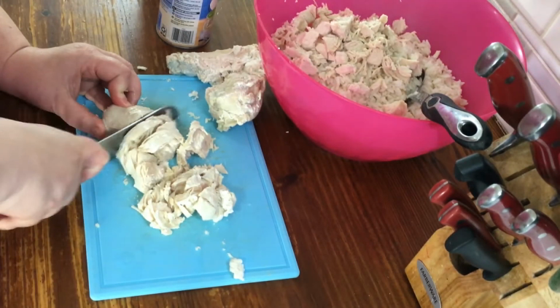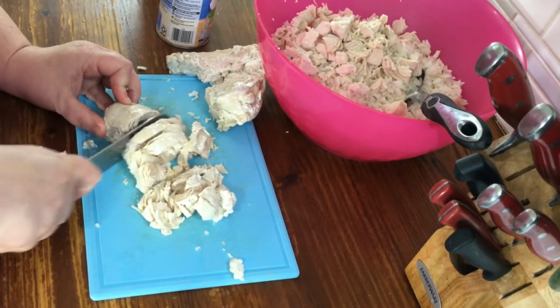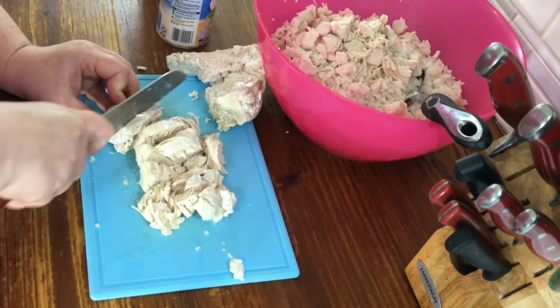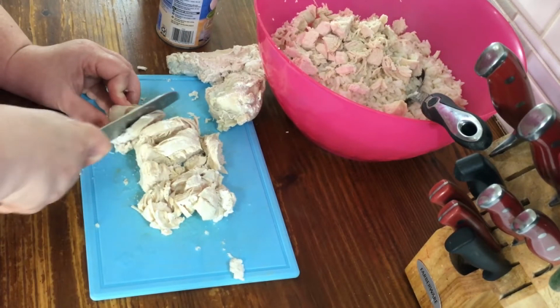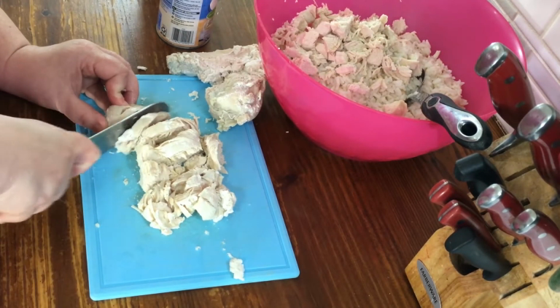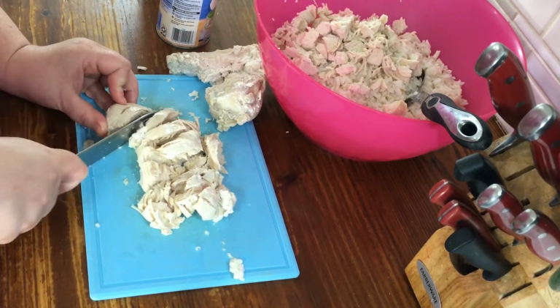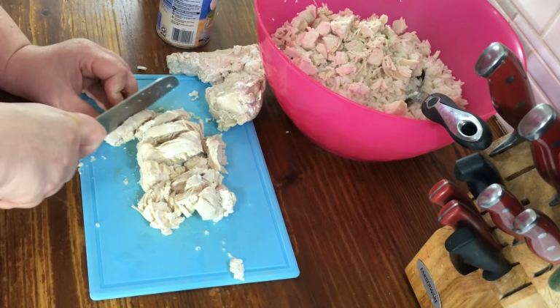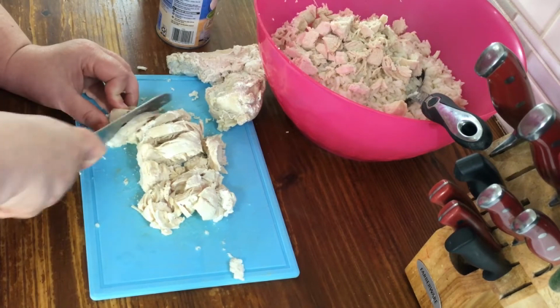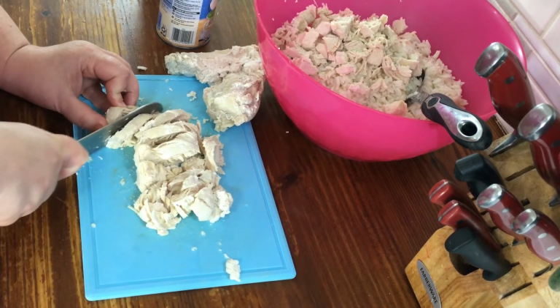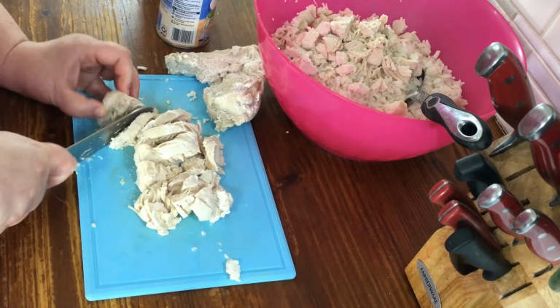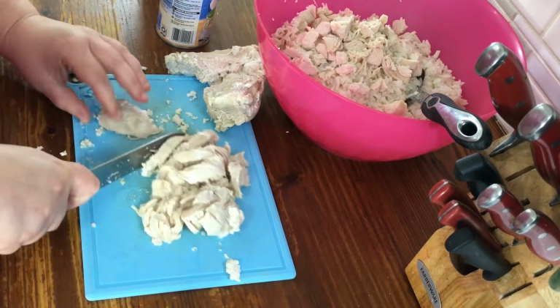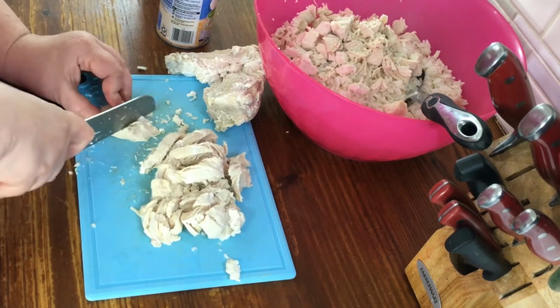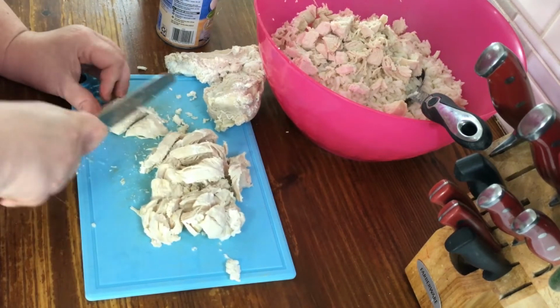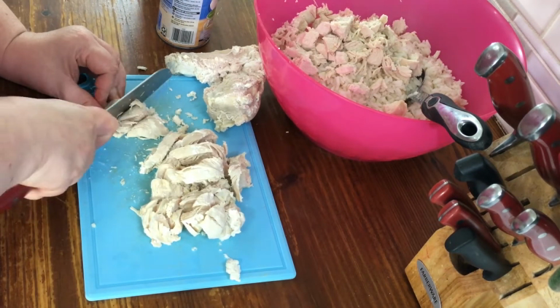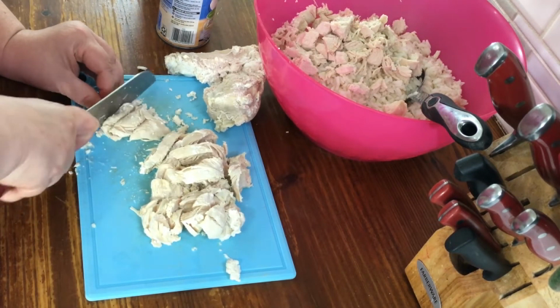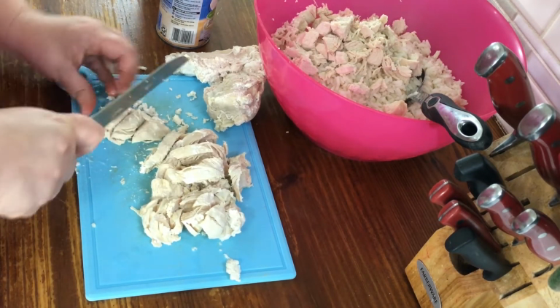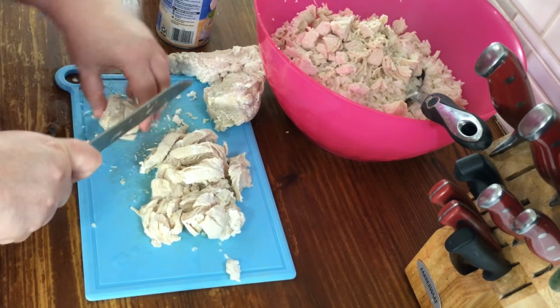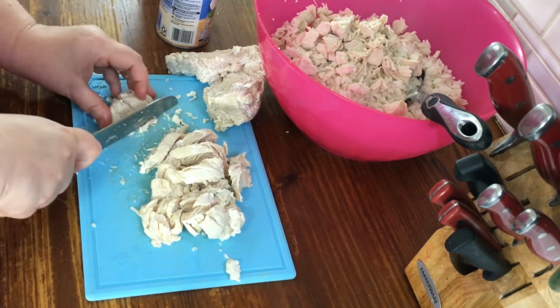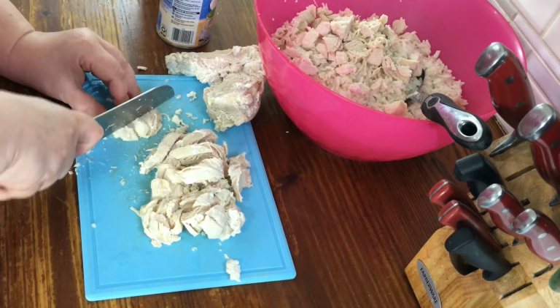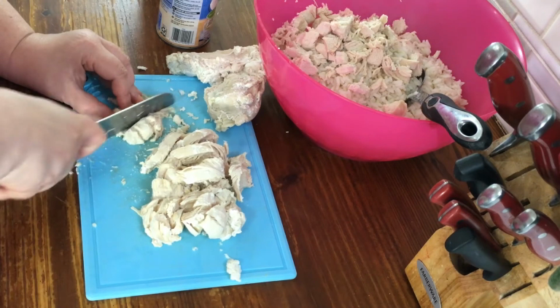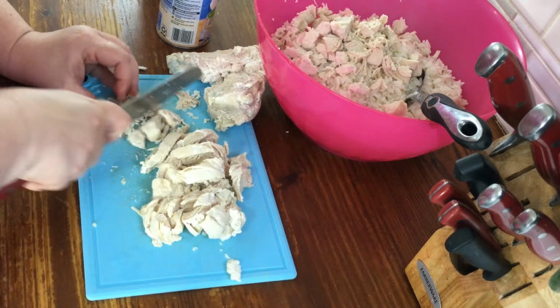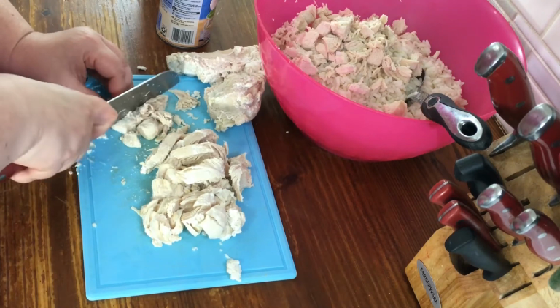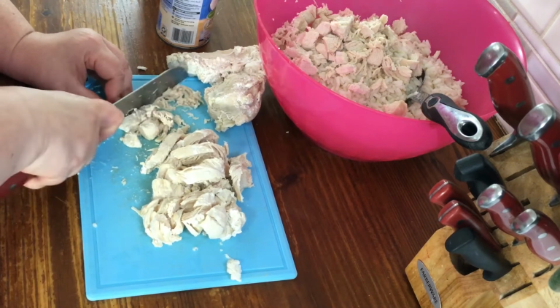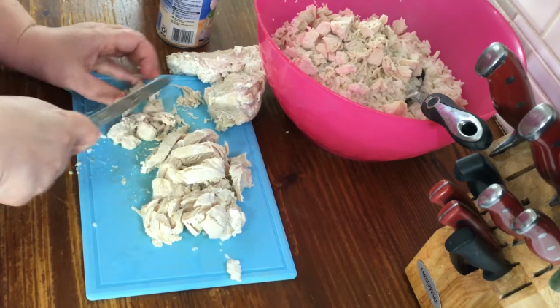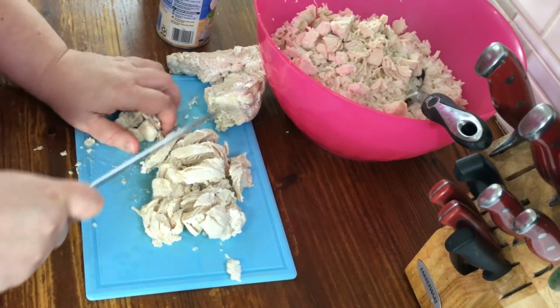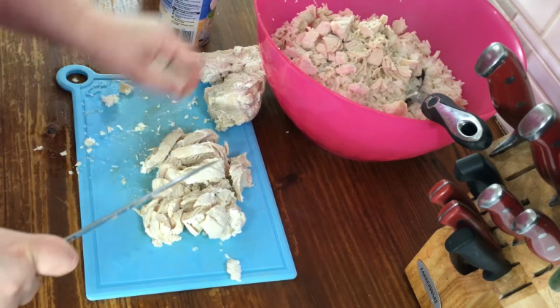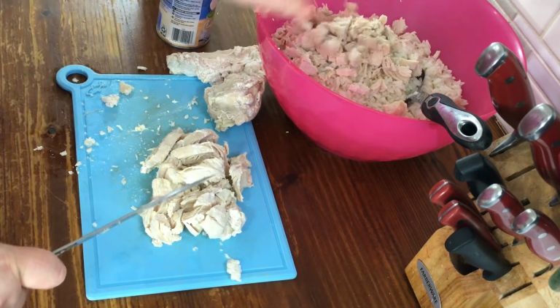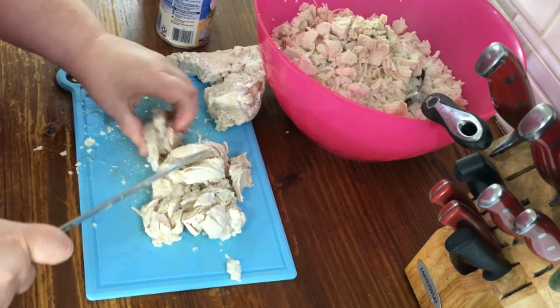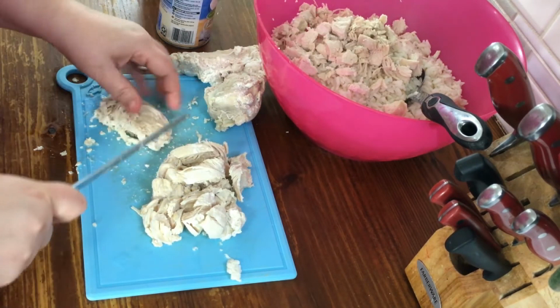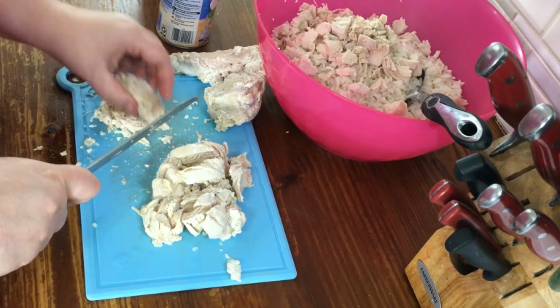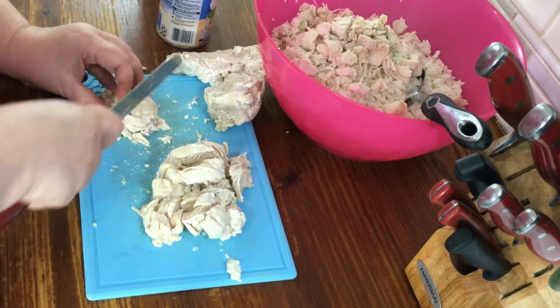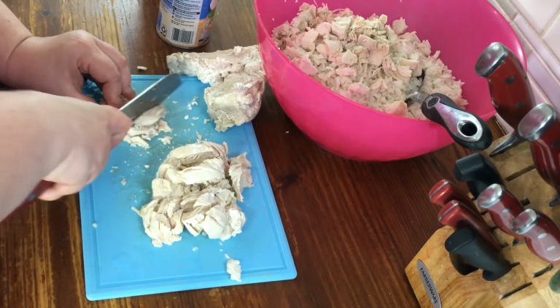You need to chop the chicken — they don't need to be bite-sized pieces, they need to be a little bit smaller than that. It doesn't have to be perfect, just kind of coarsely chop them up.